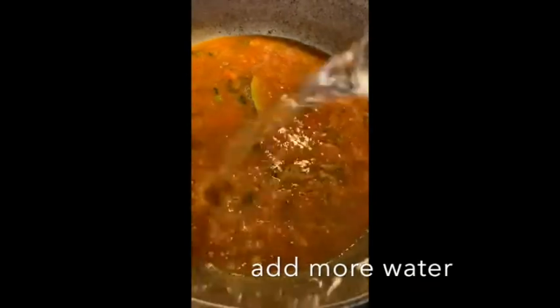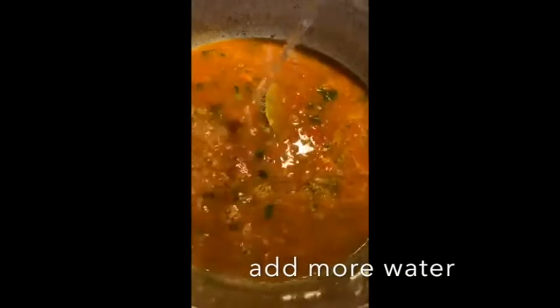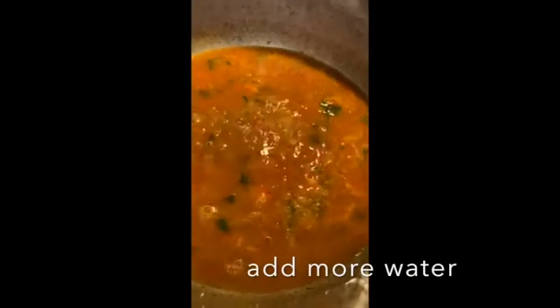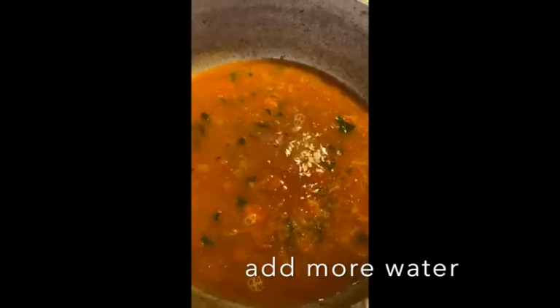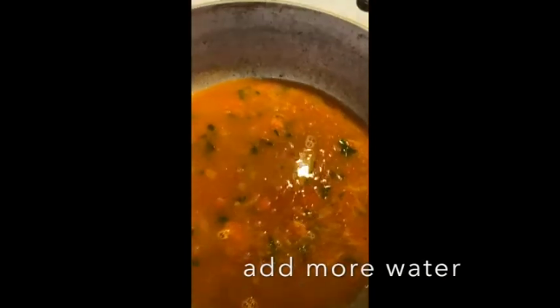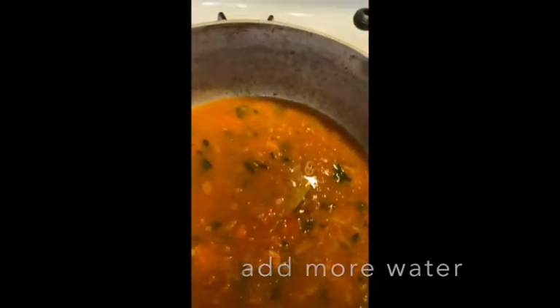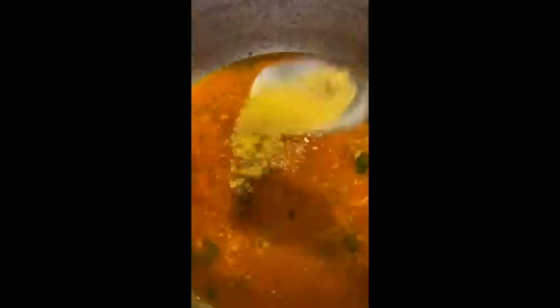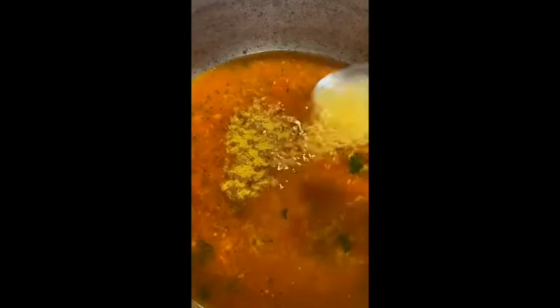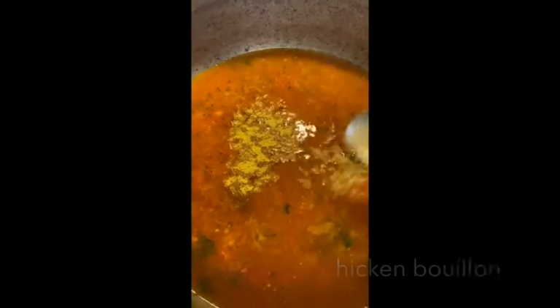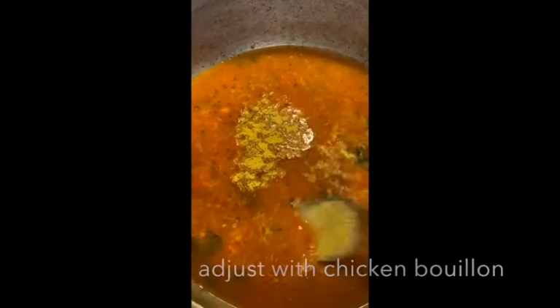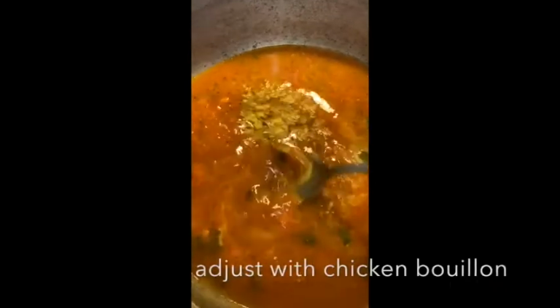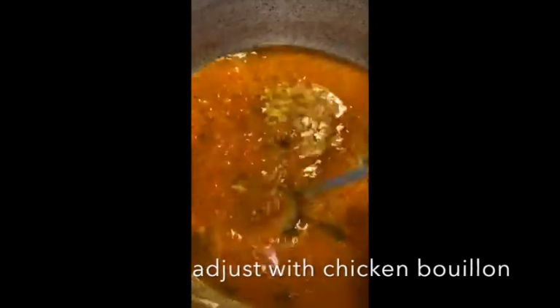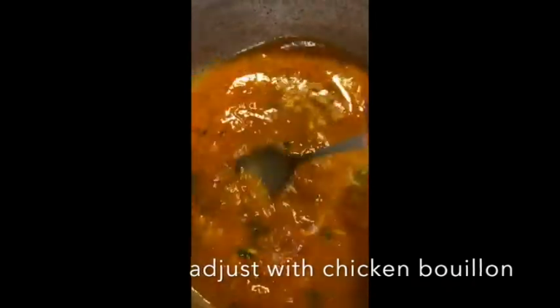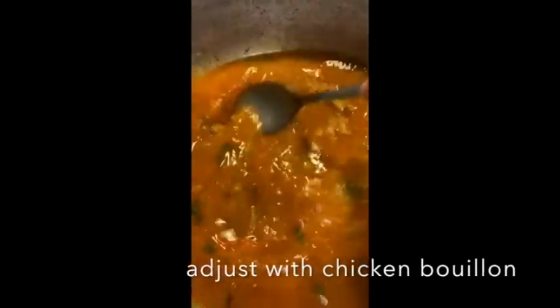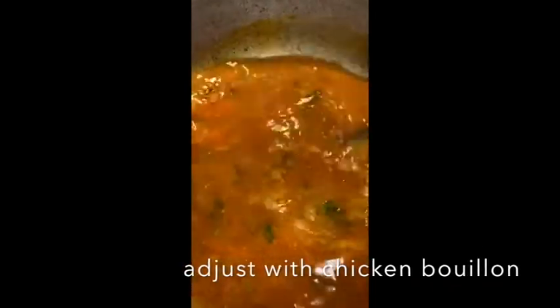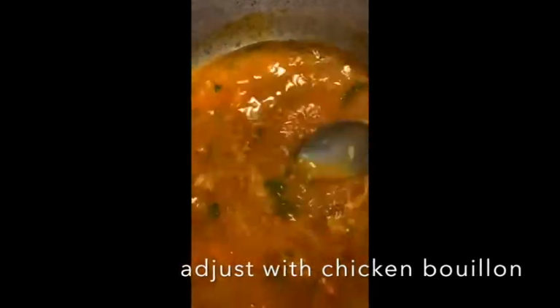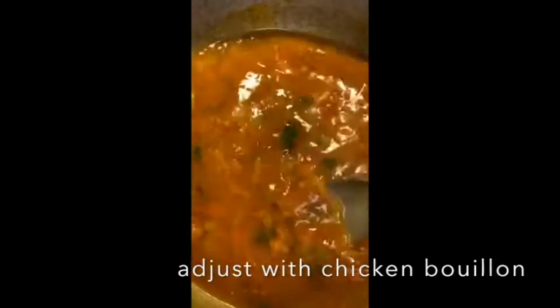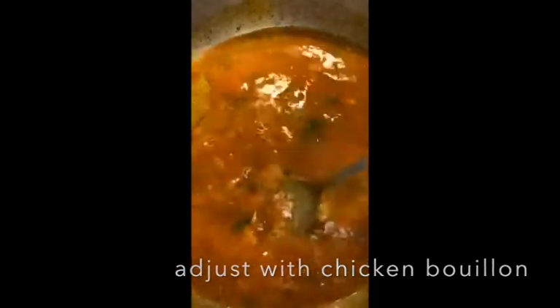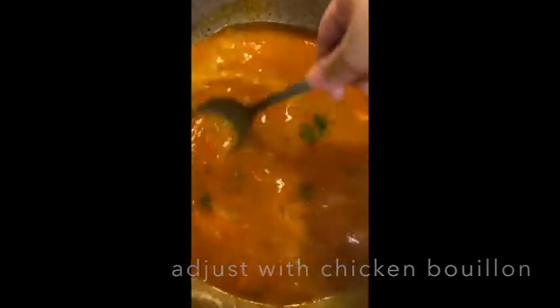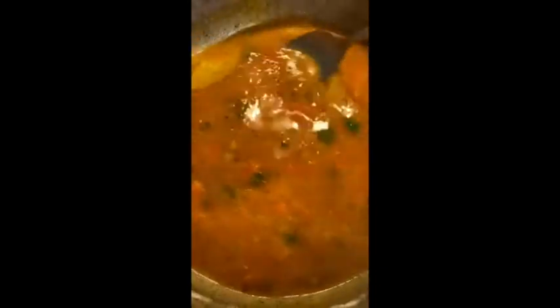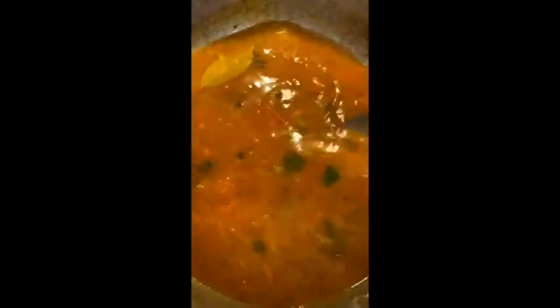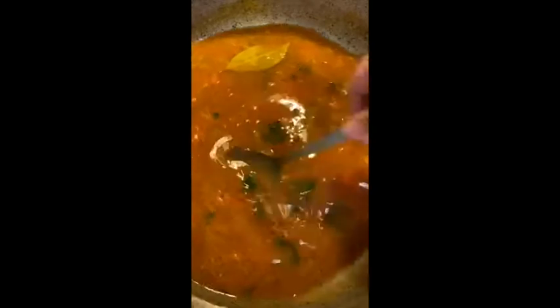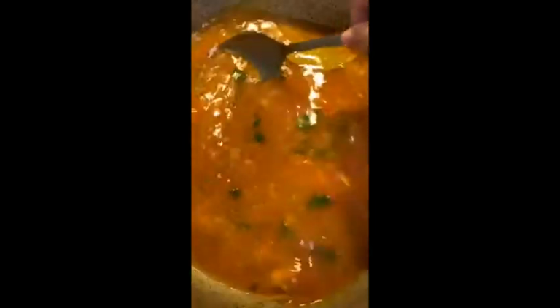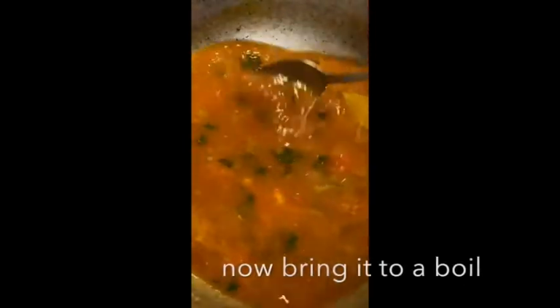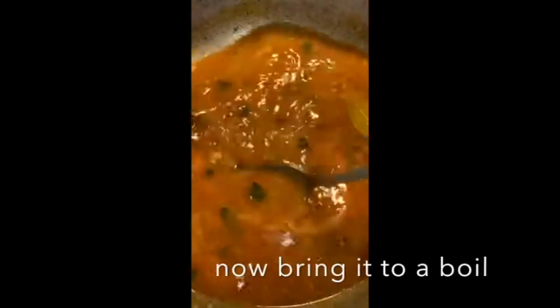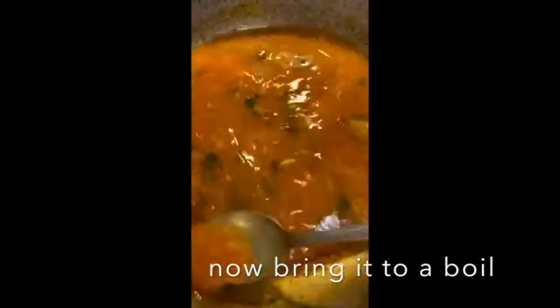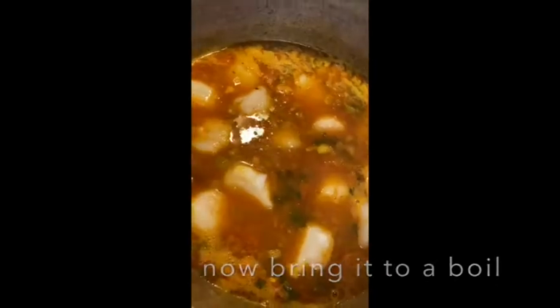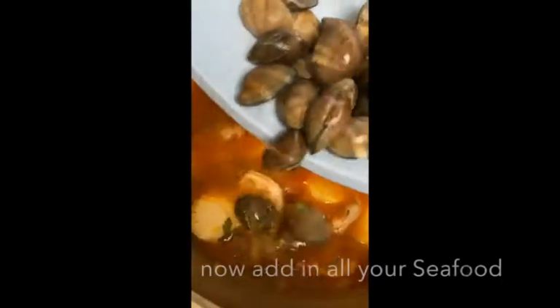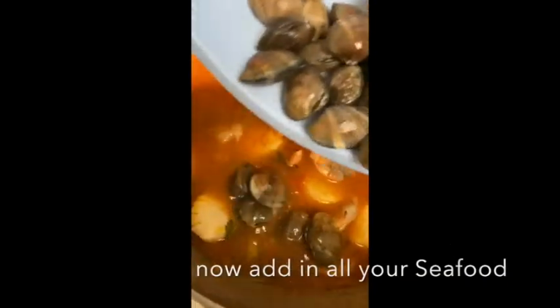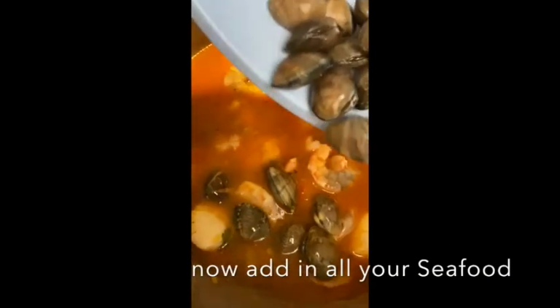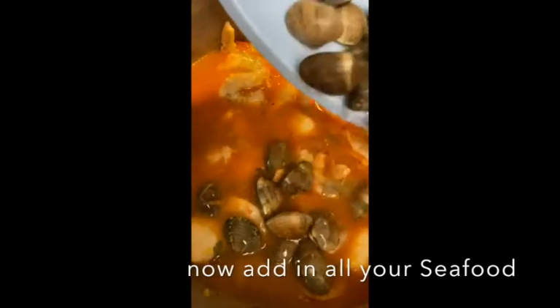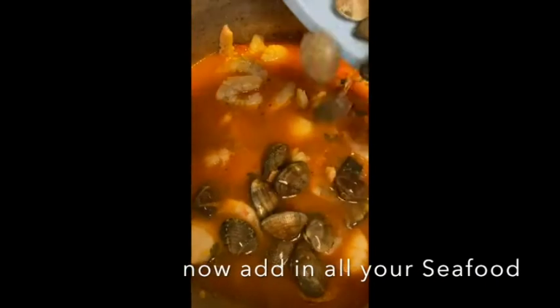I added a little bit more water, then adjusted it with a little bit of chicken bouillon — that was the final touch. Super simple. Now you just put in all your seafood.